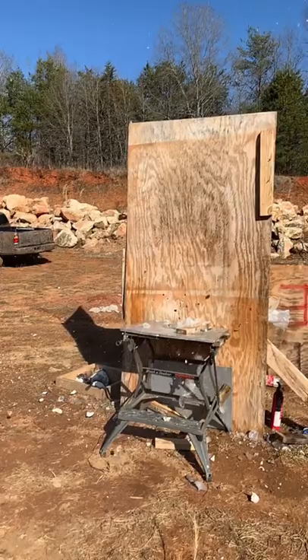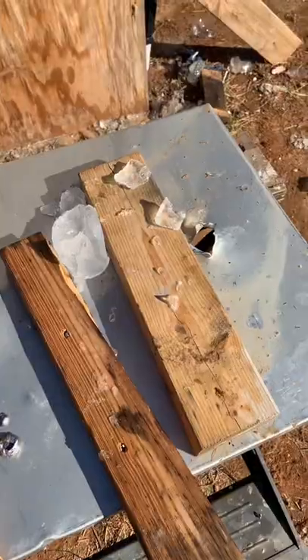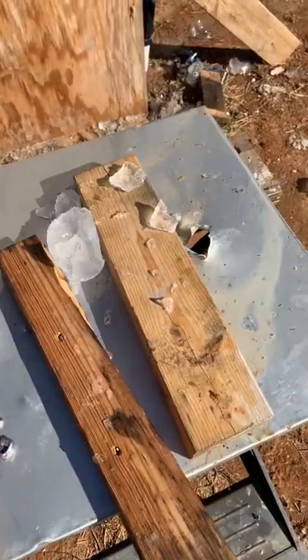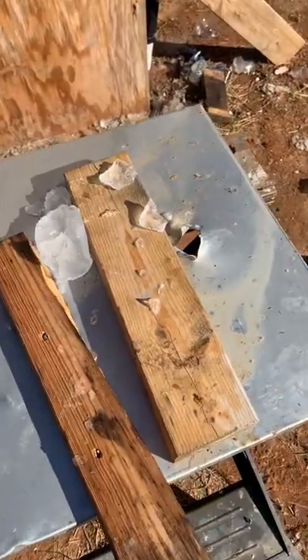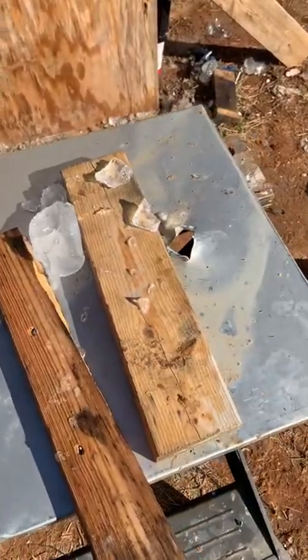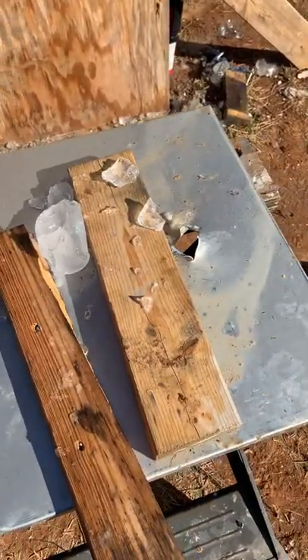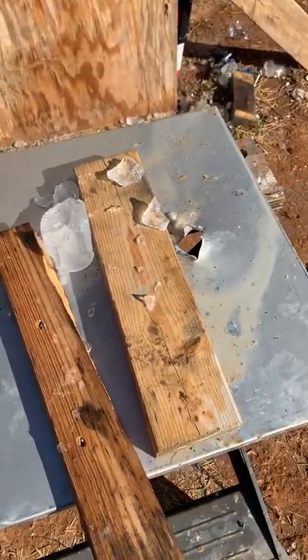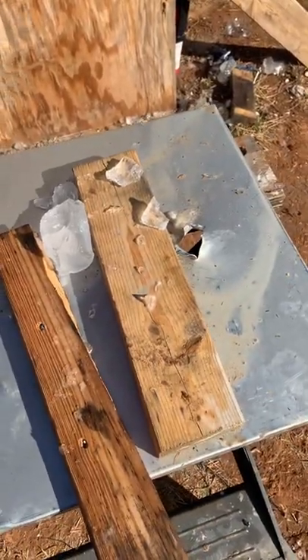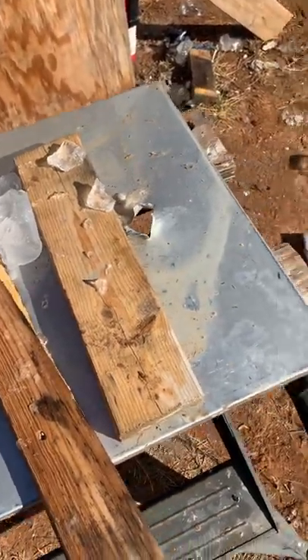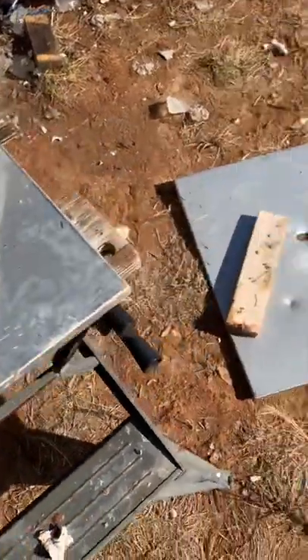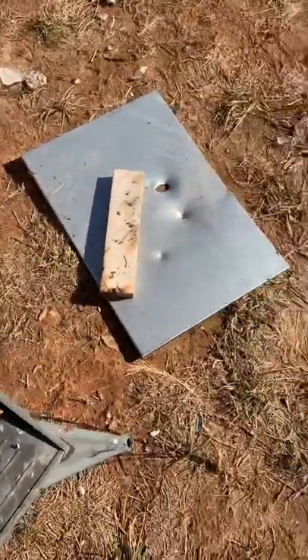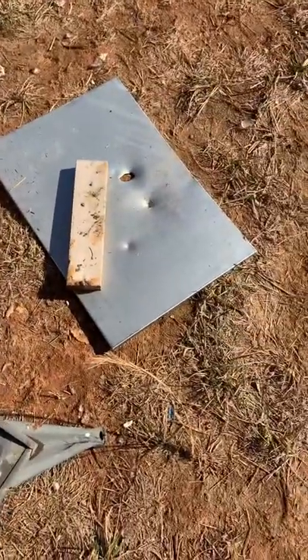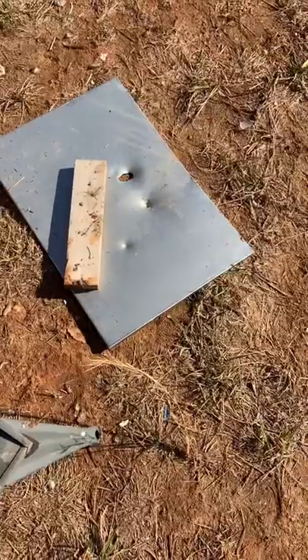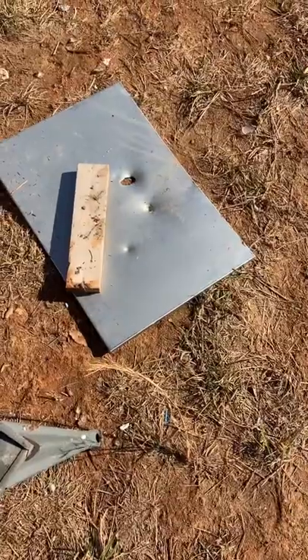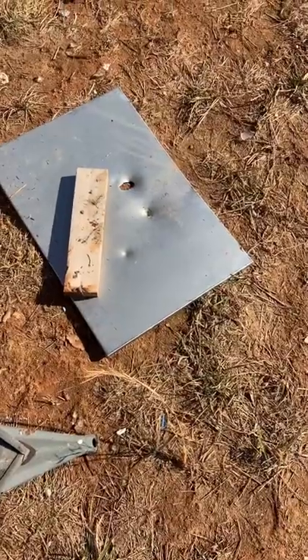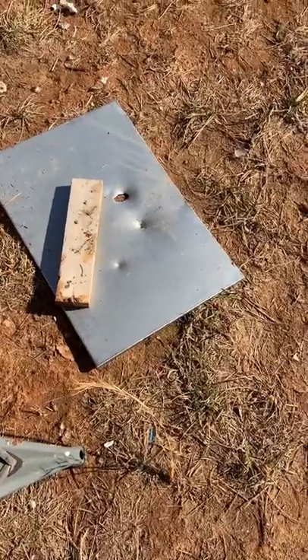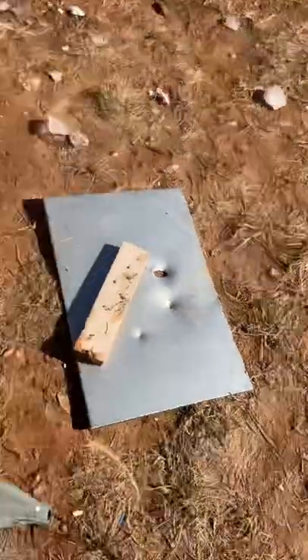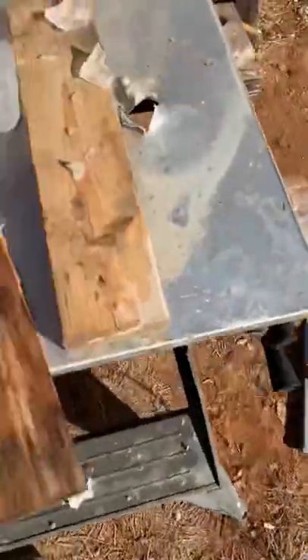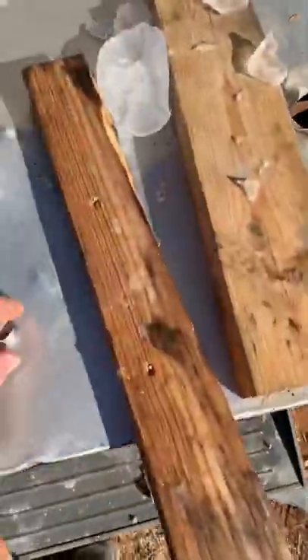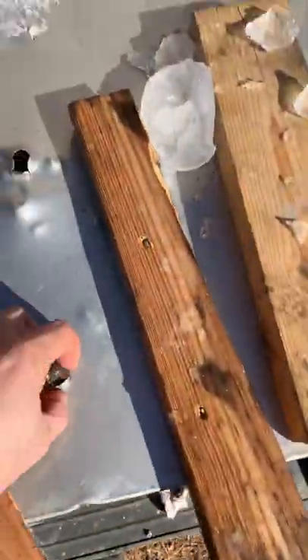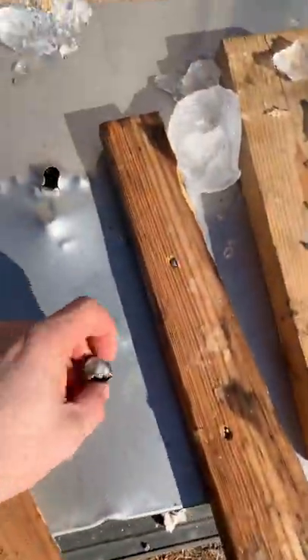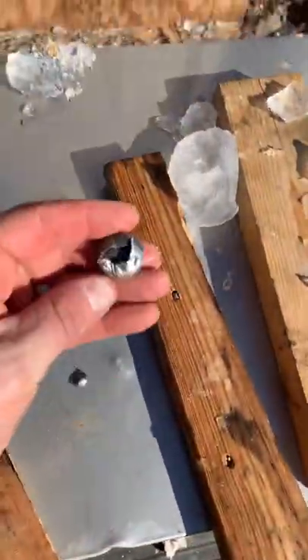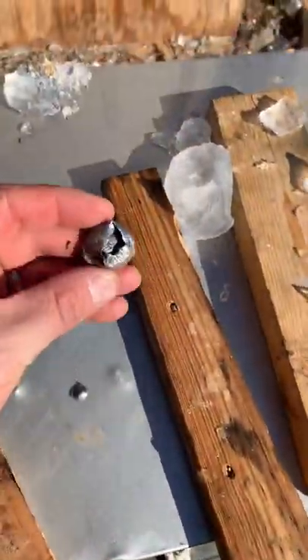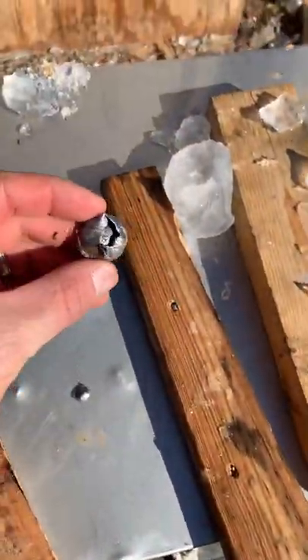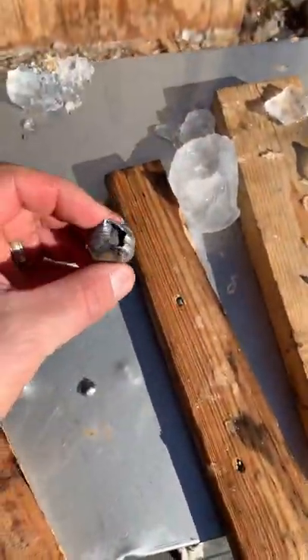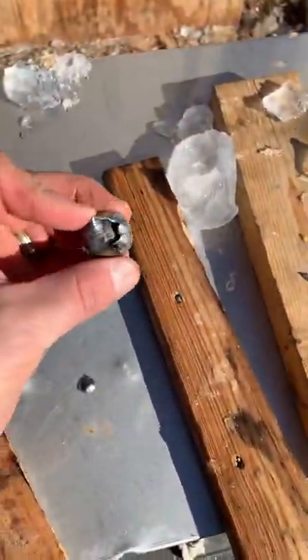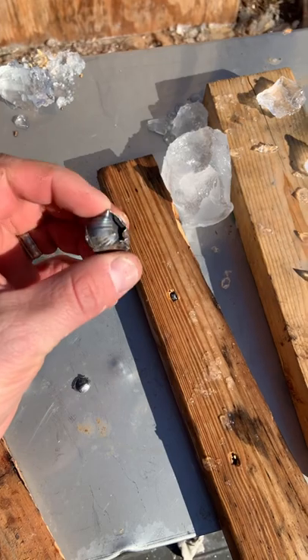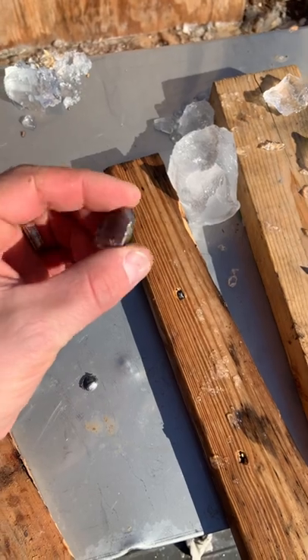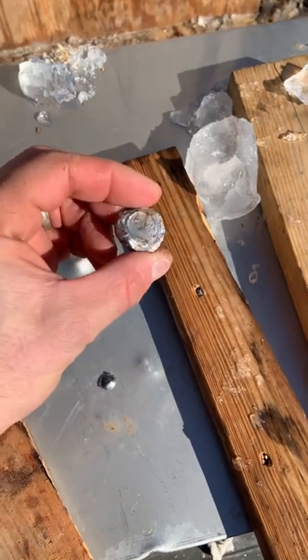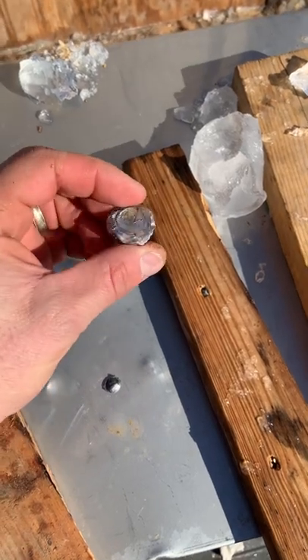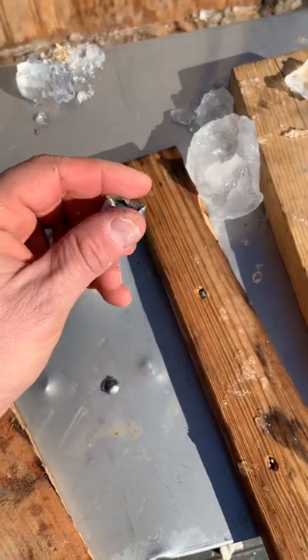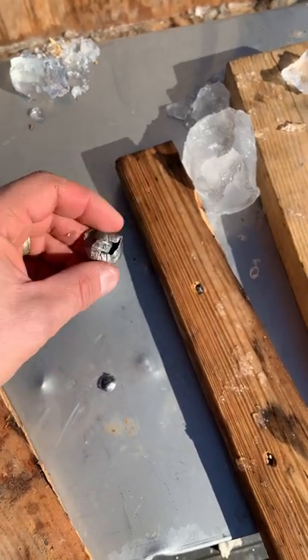So it punched through the ice, split the wood, and then made a huge dent in the sheet metal. And I actually found the slug on the ground, which is absolutely awesome.